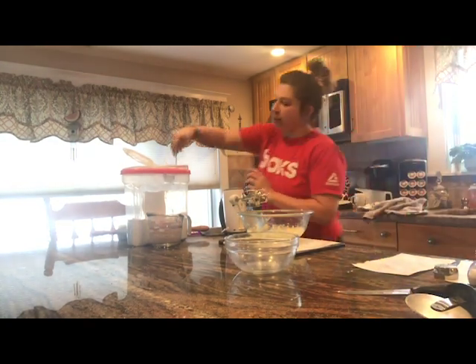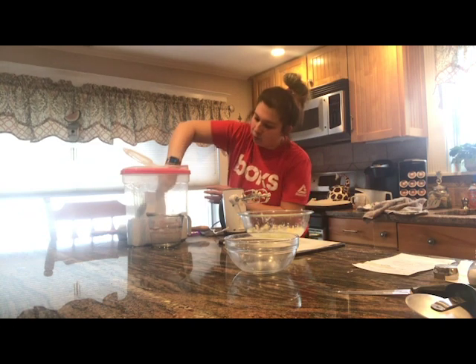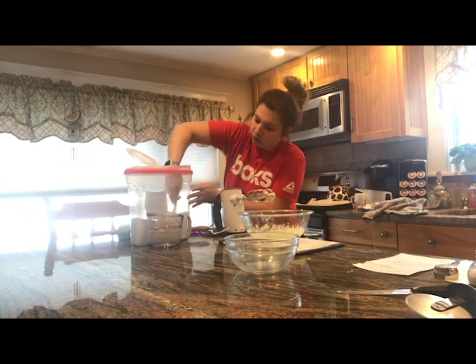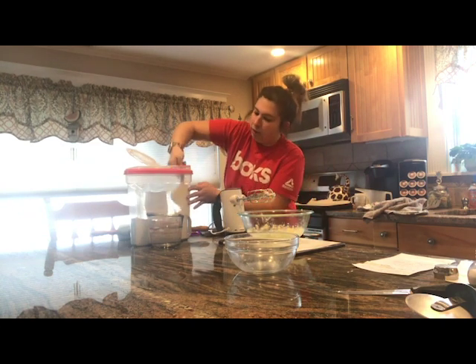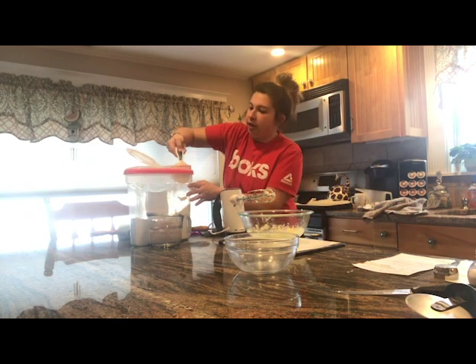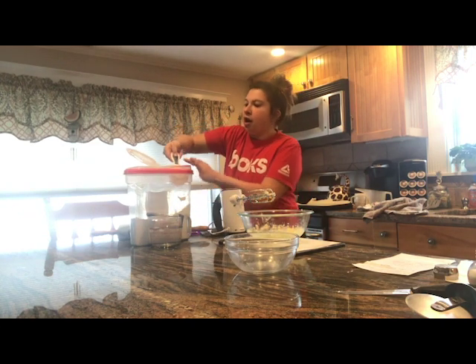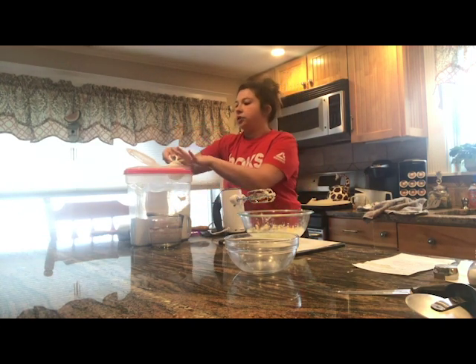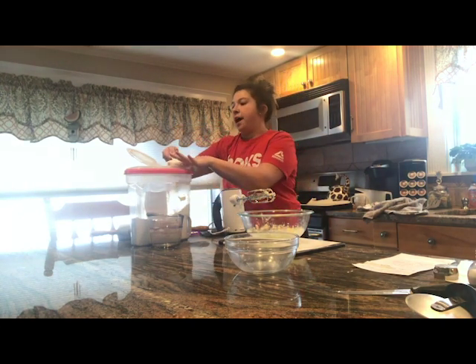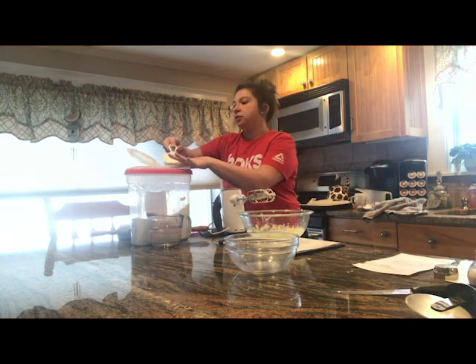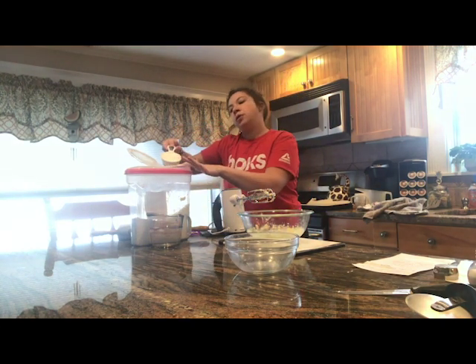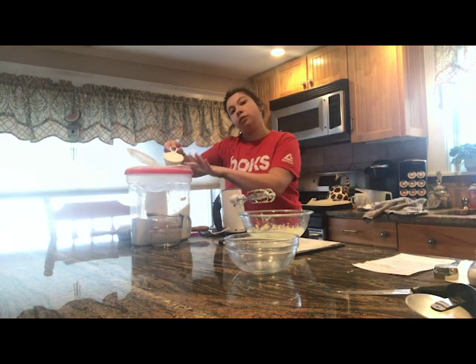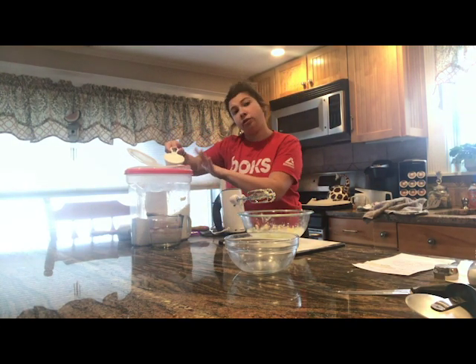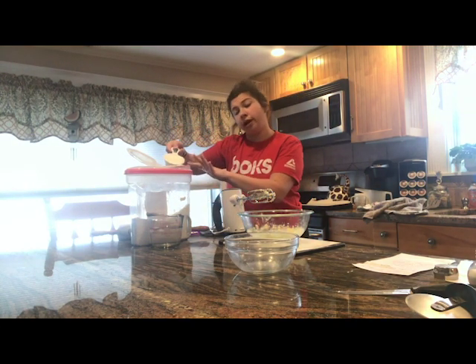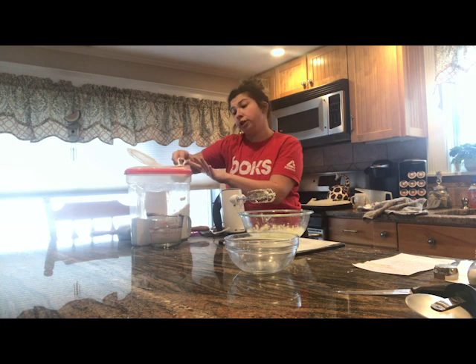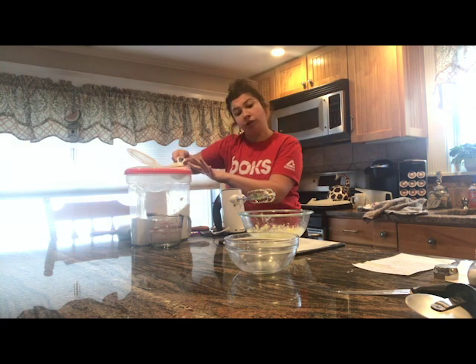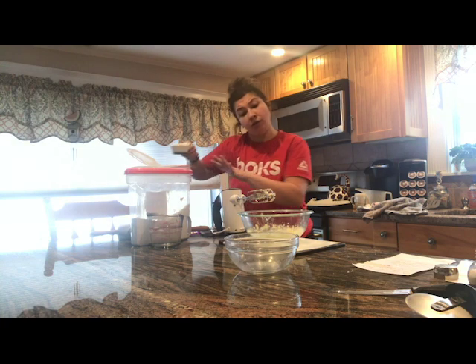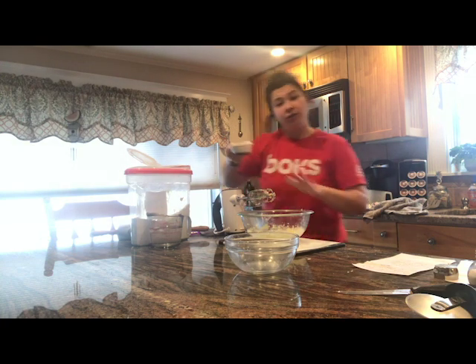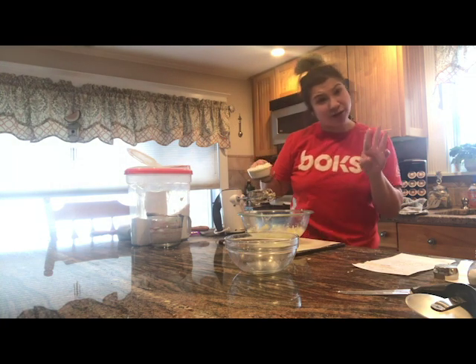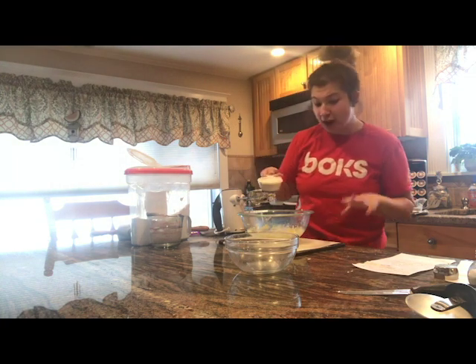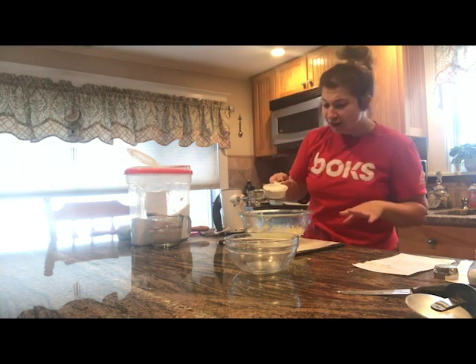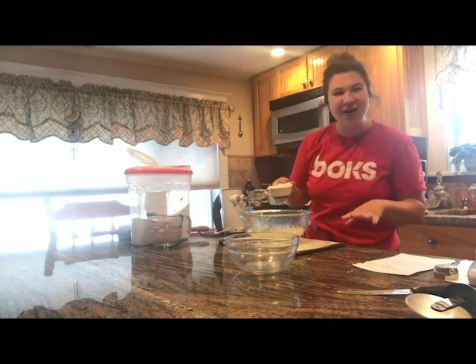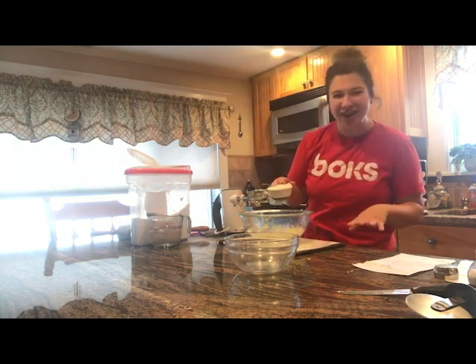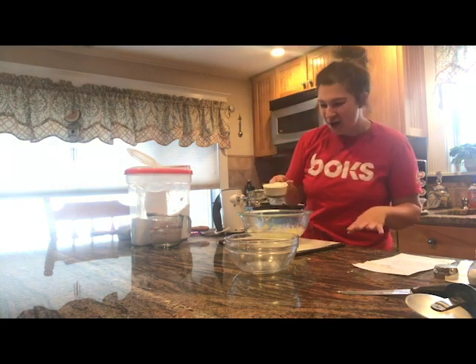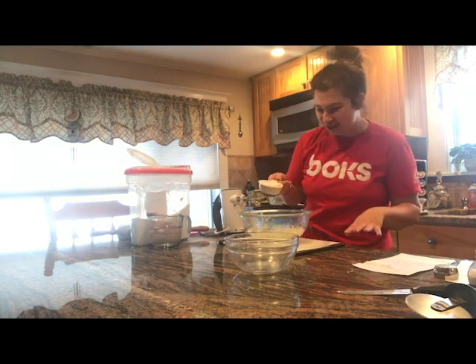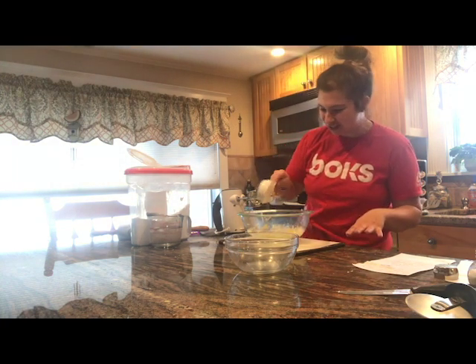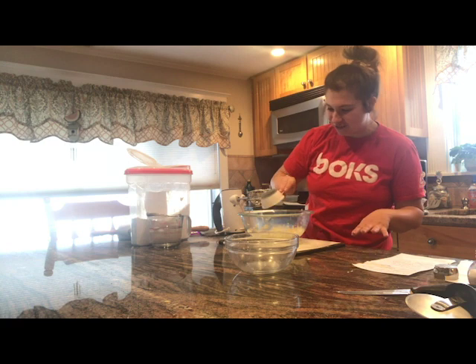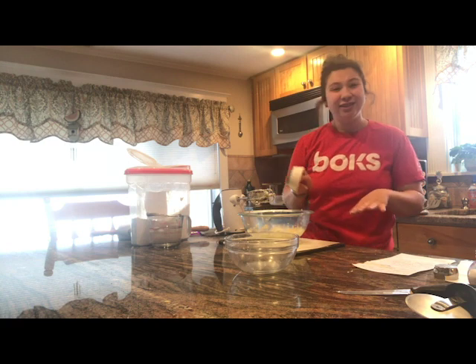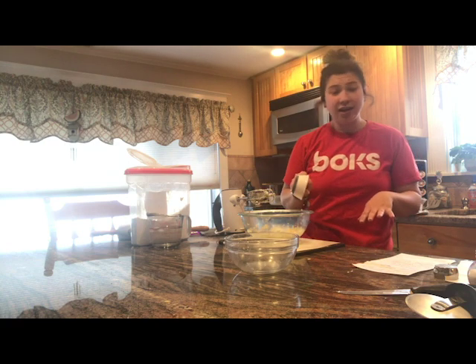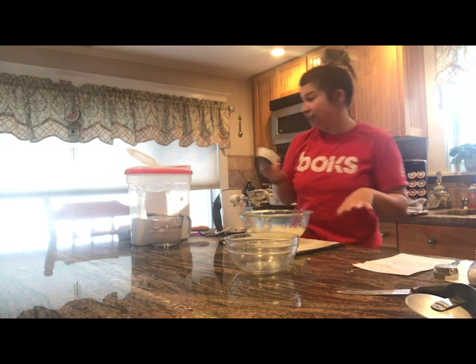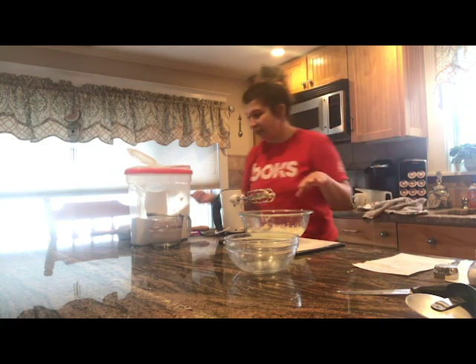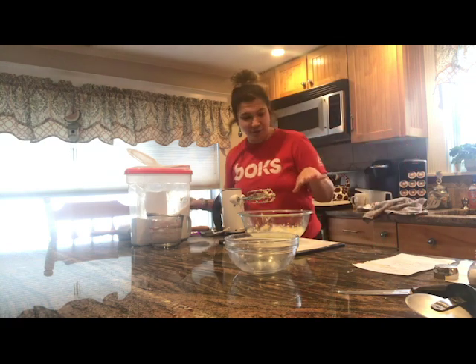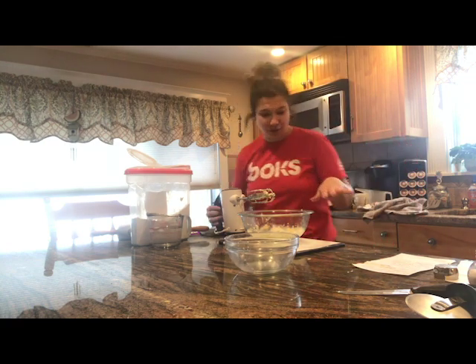I'll post how much you need. I actually halved this recipe because cooking shows are actually really hard to do — this is my third try. So Miss Canasha is going to have a ton of Cheez-Its to eat, but that's okay.